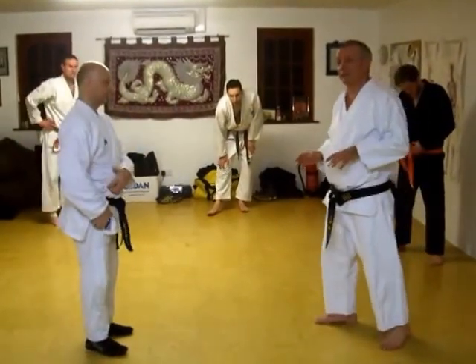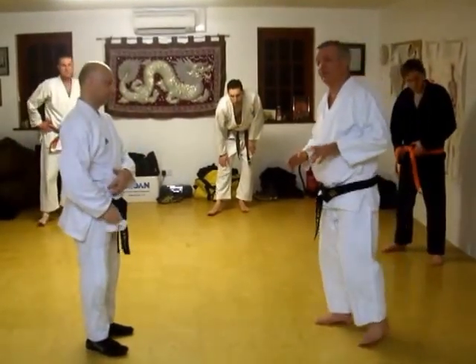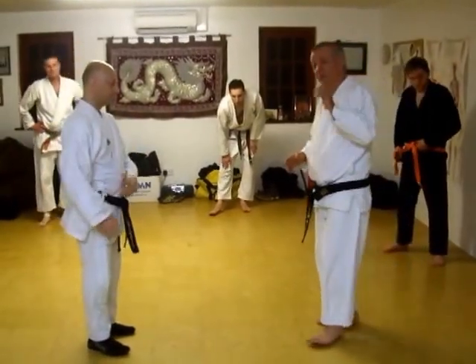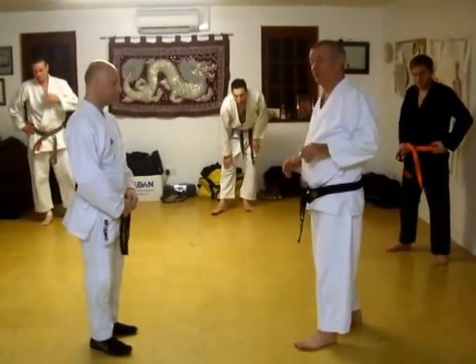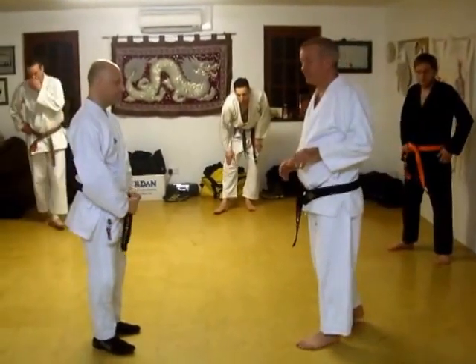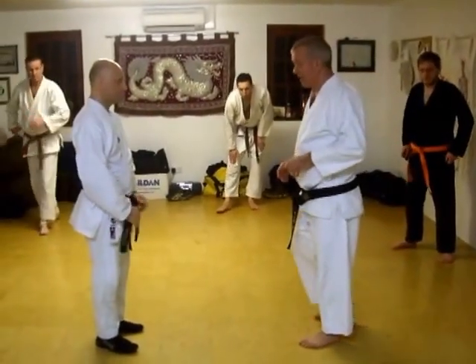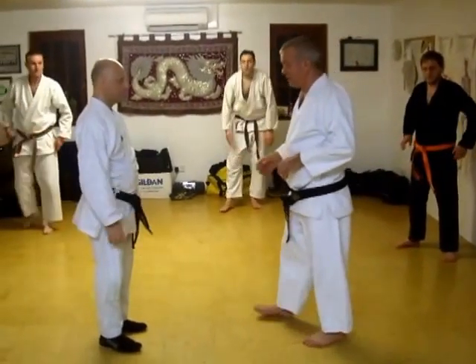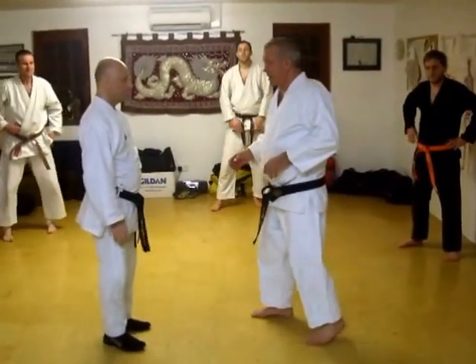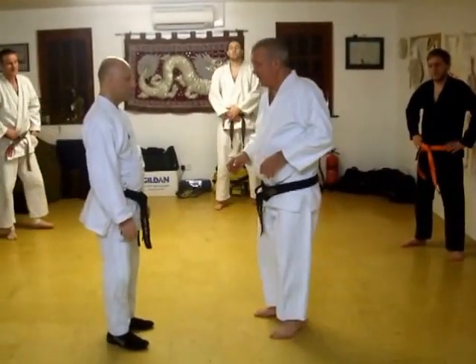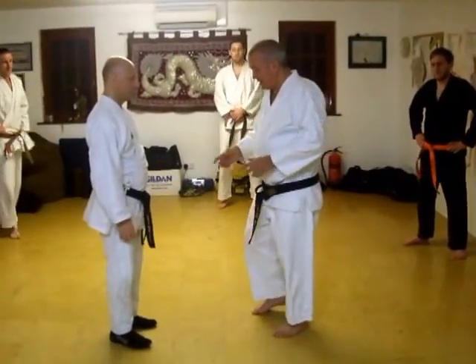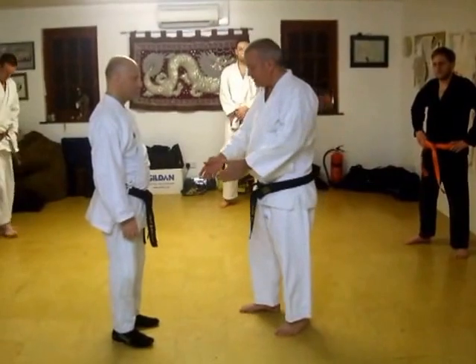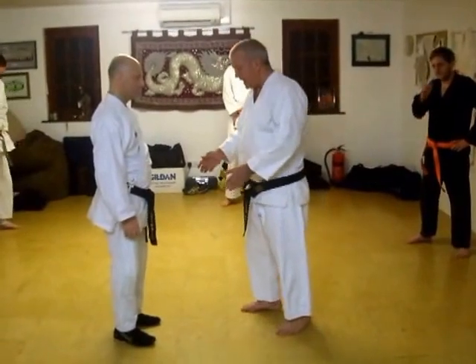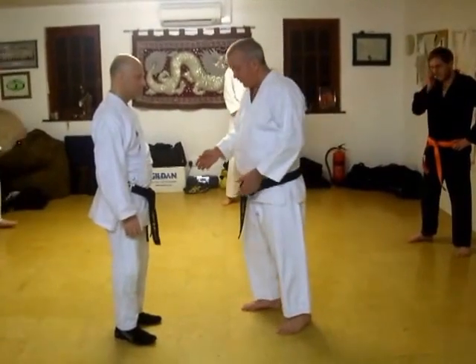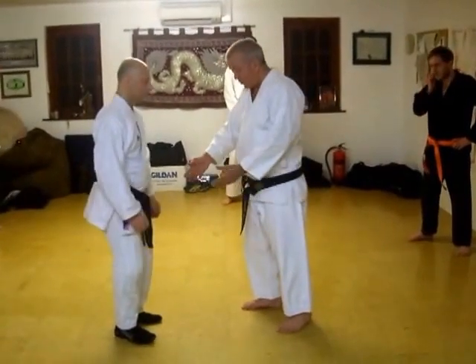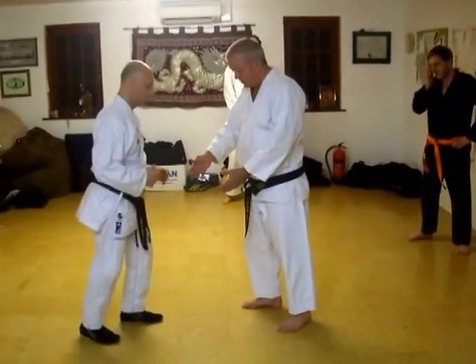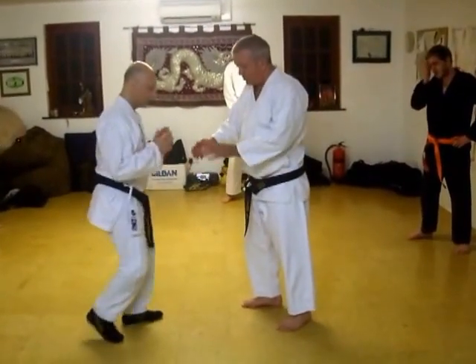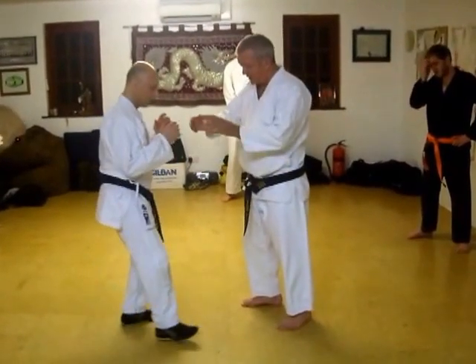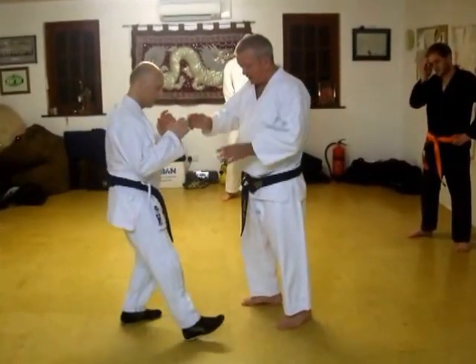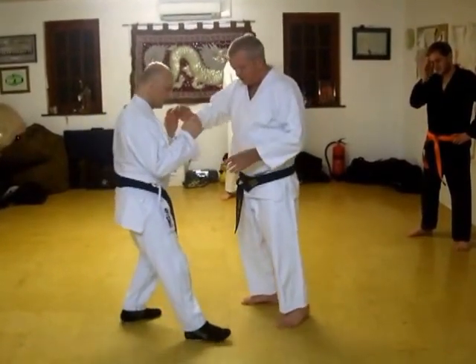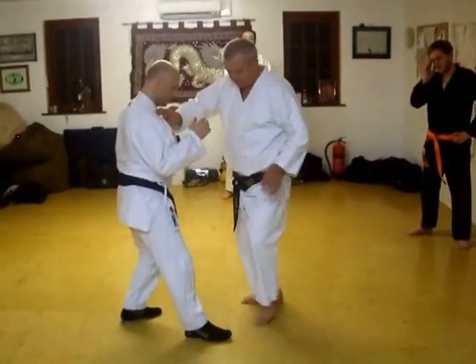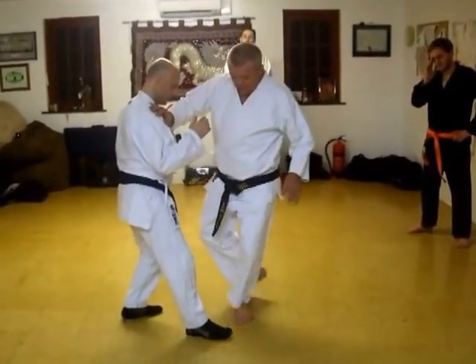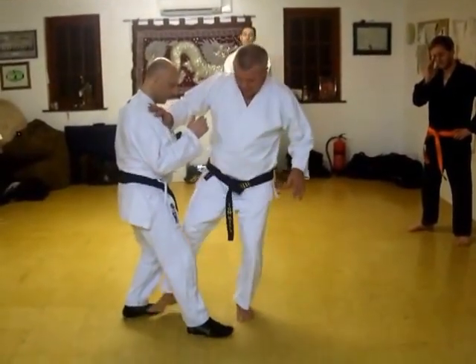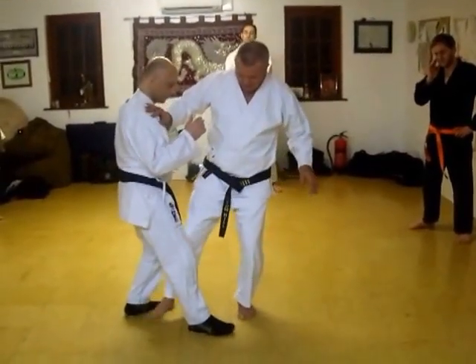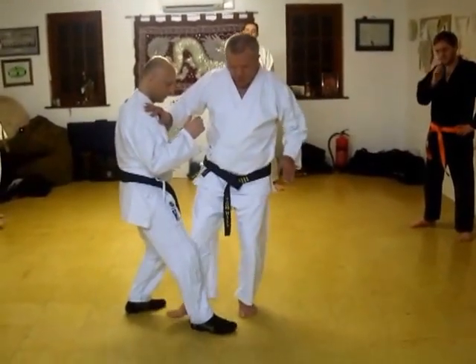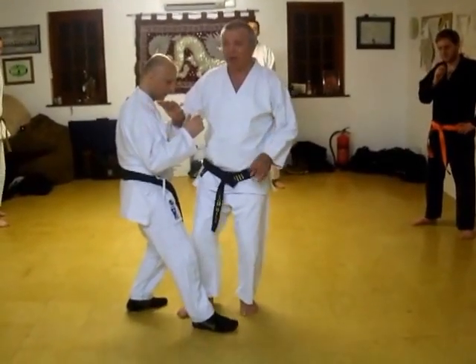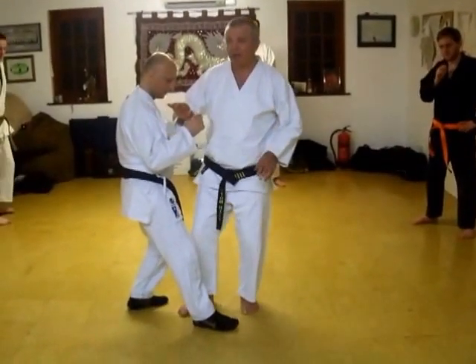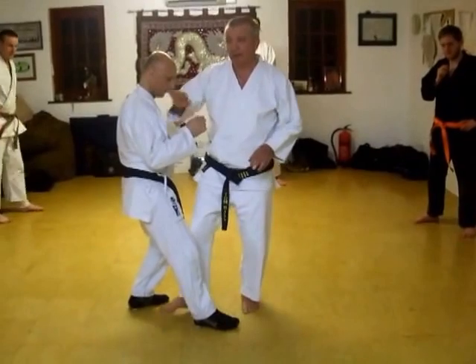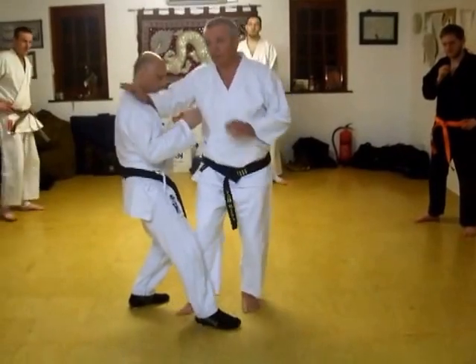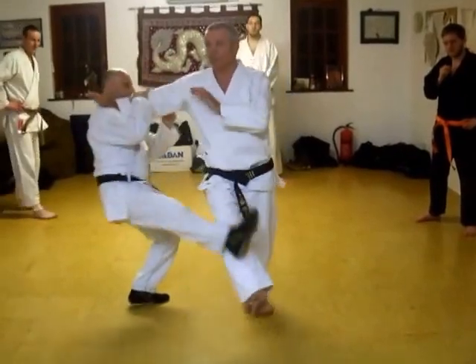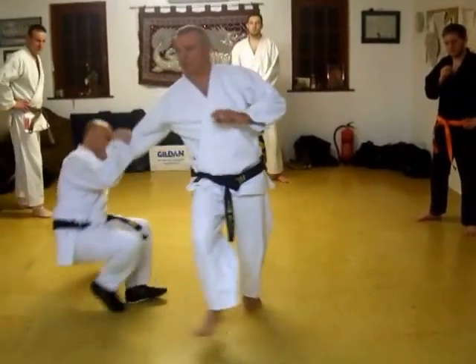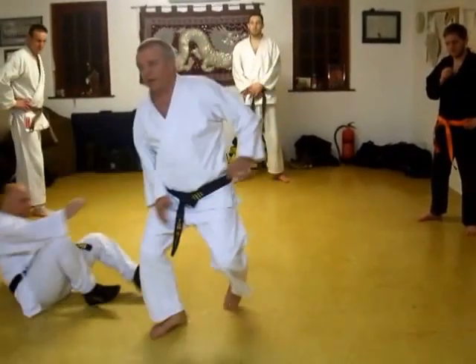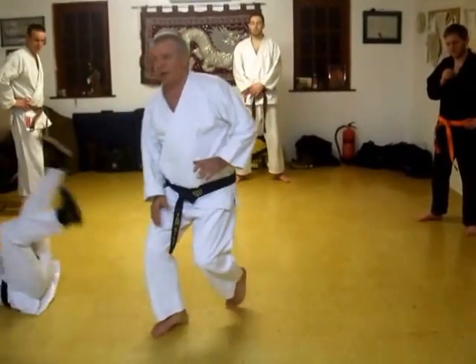I'm going to twist that, so I'm only going to do this light. As he steps forward, I'll show you the mechanics first — I'm taking his foot that way, but I'm pushing his body that way.